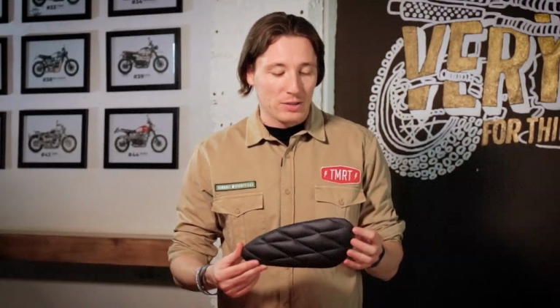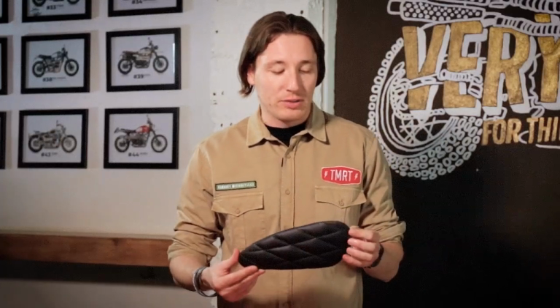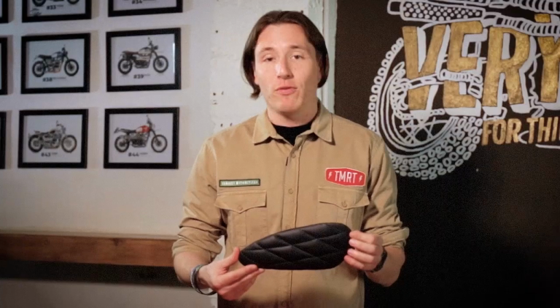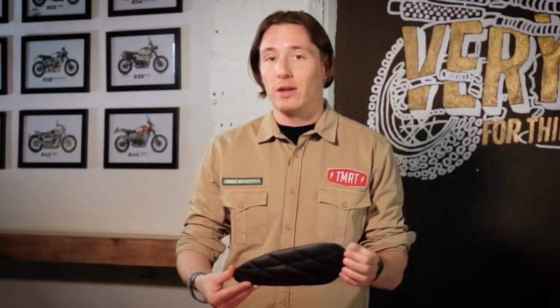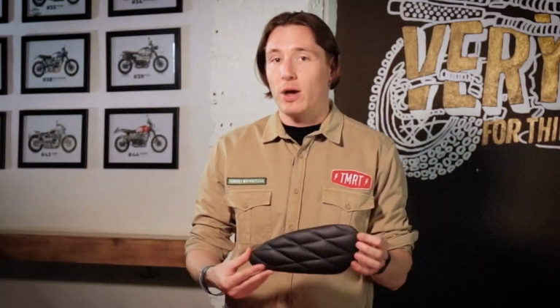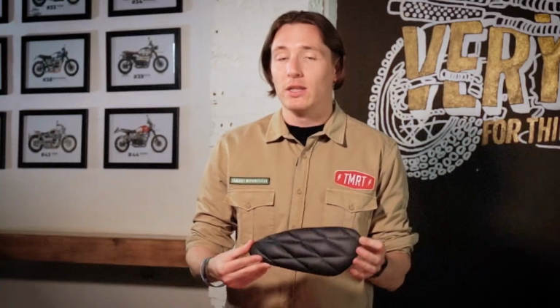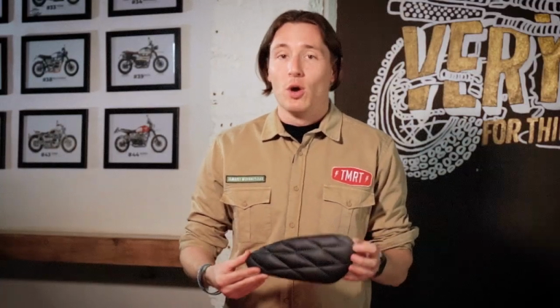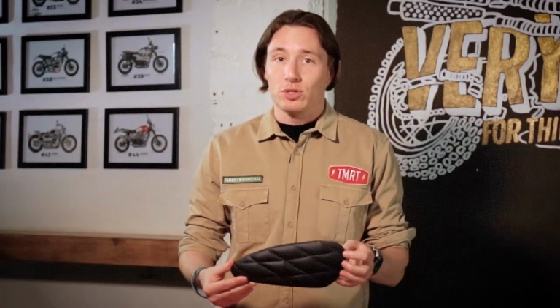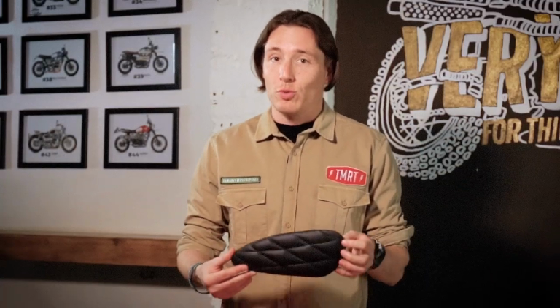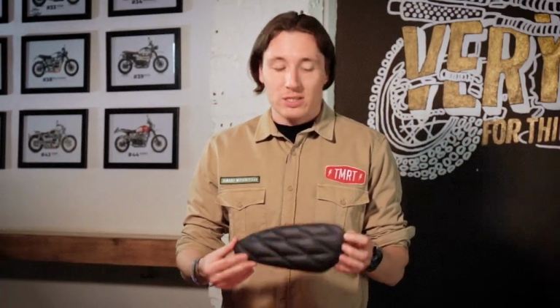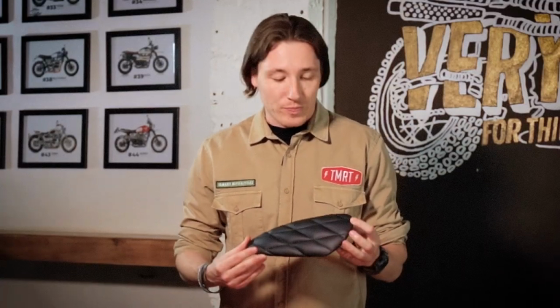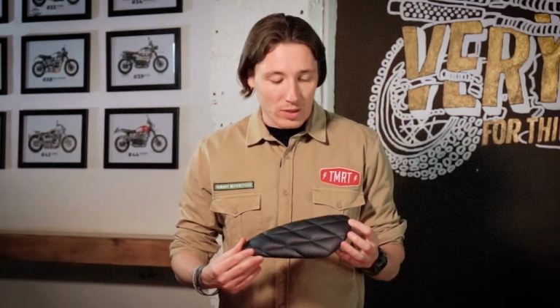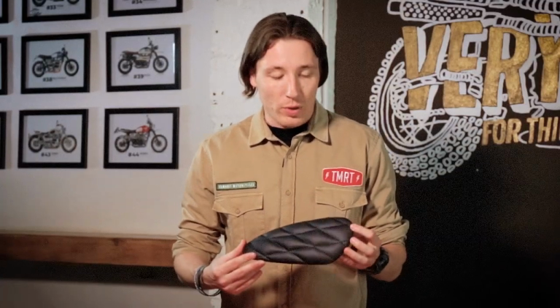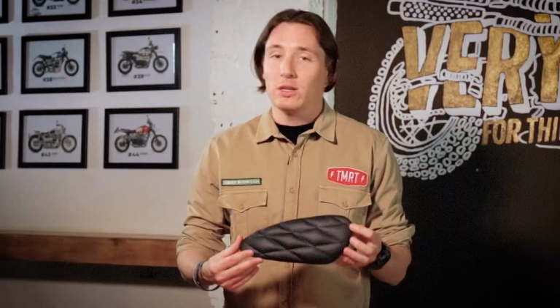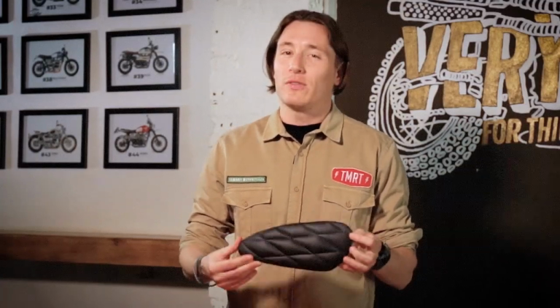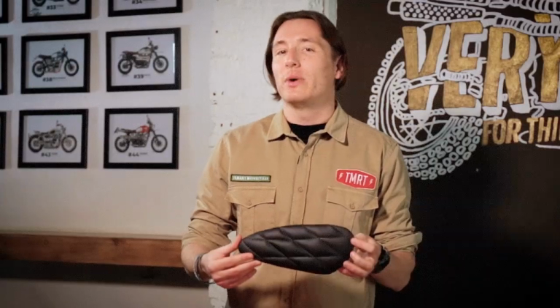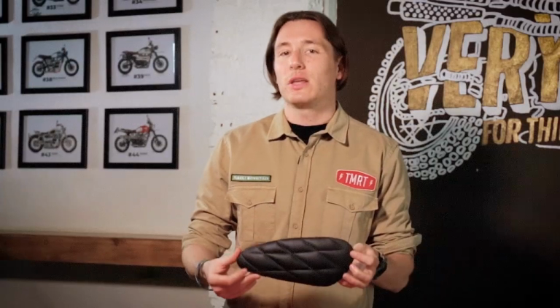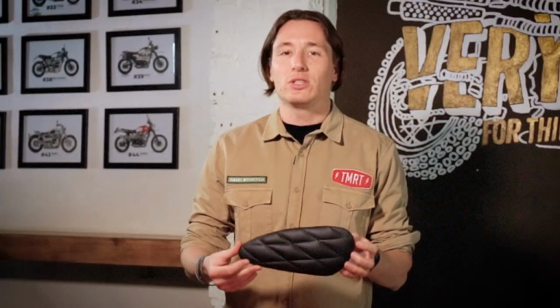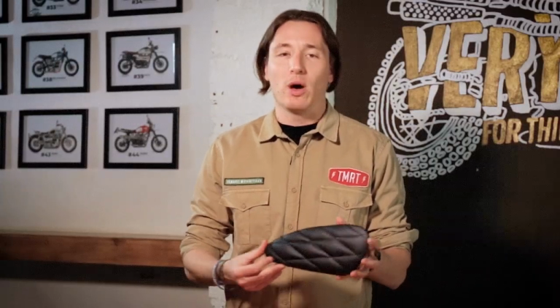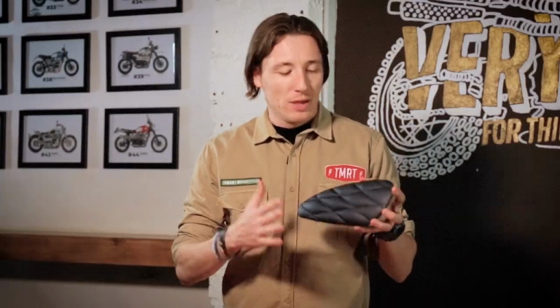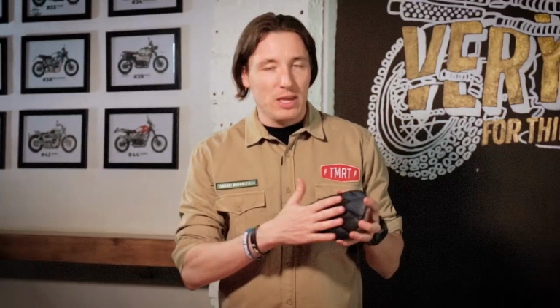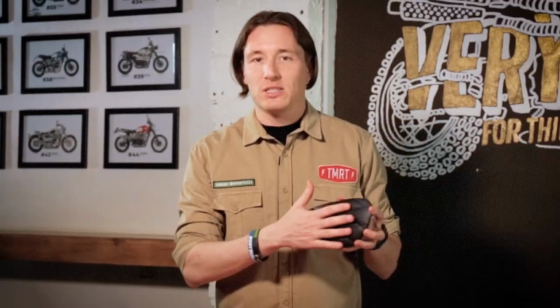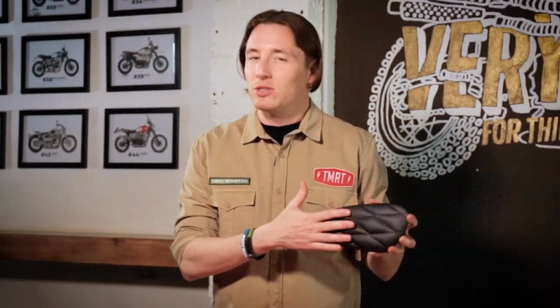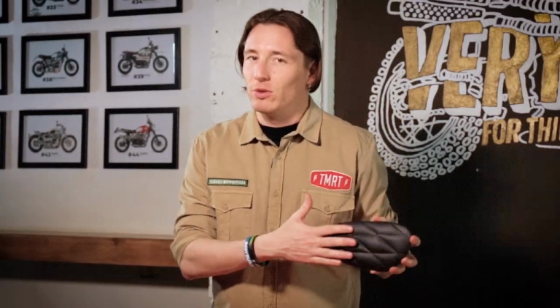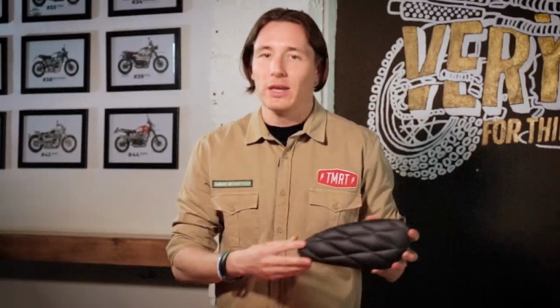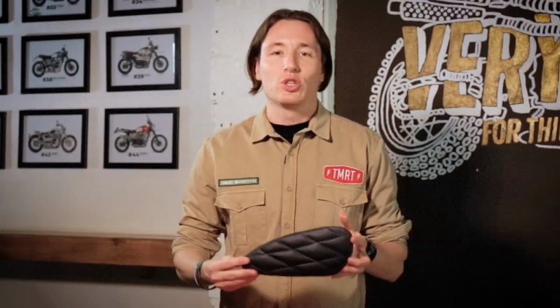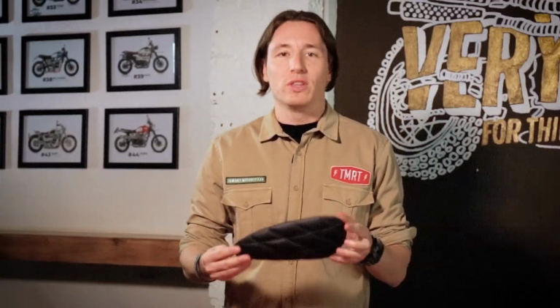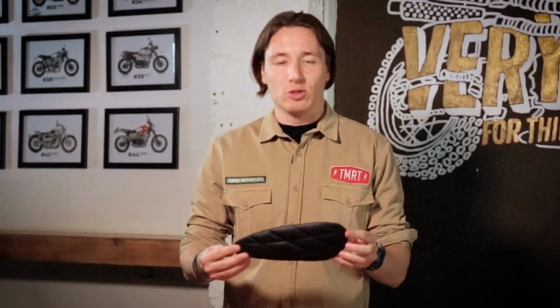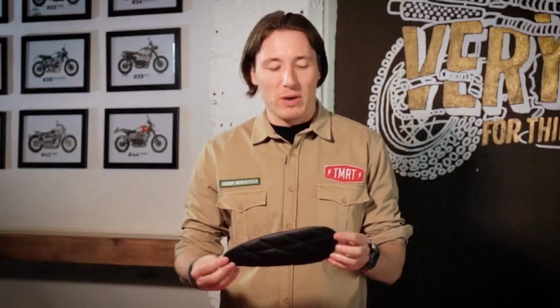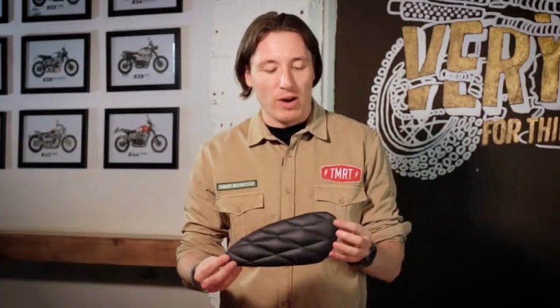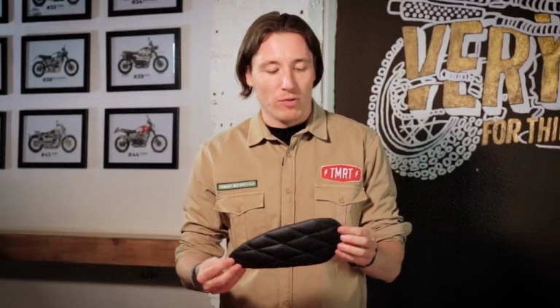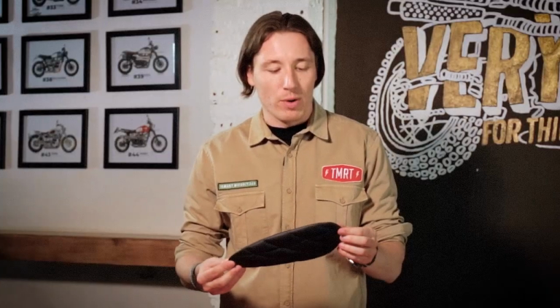But after Deep Franklin, our project, was released, we got a lot of comments and questions about the knee pads placed on the fuel tank, so we decided to make them available for everyone.